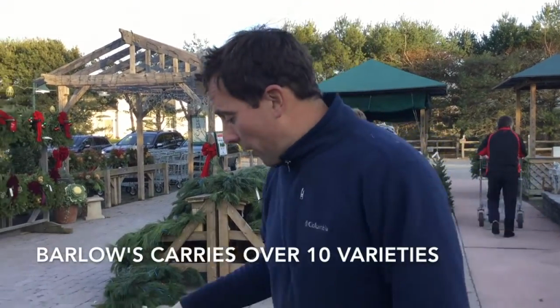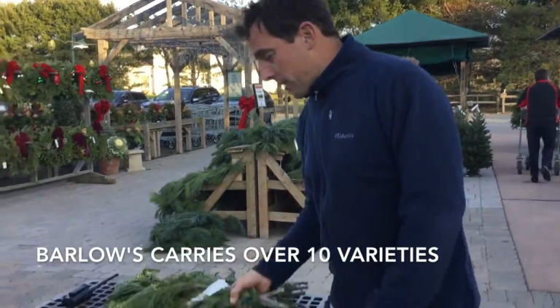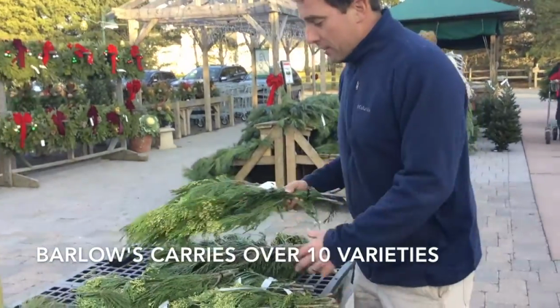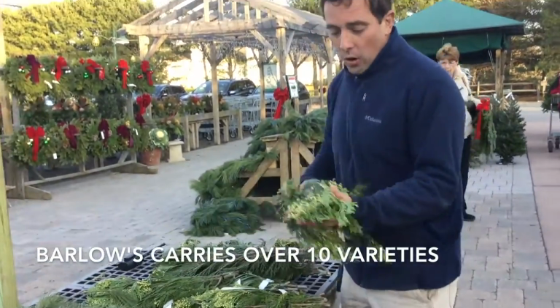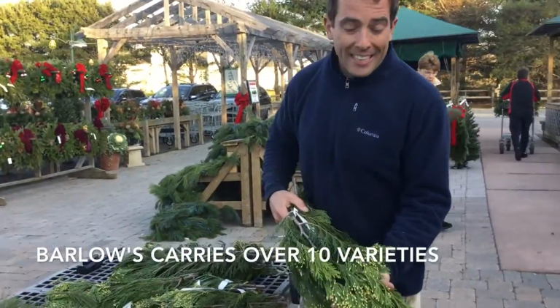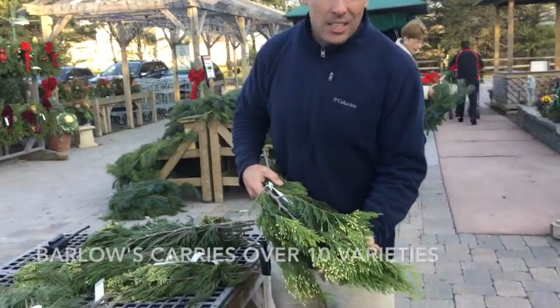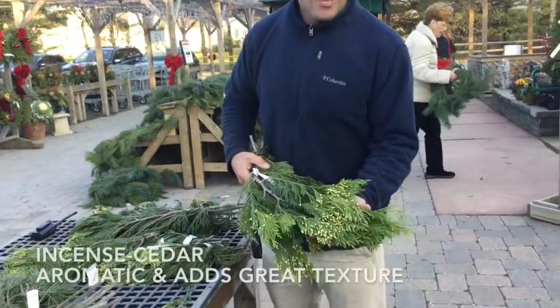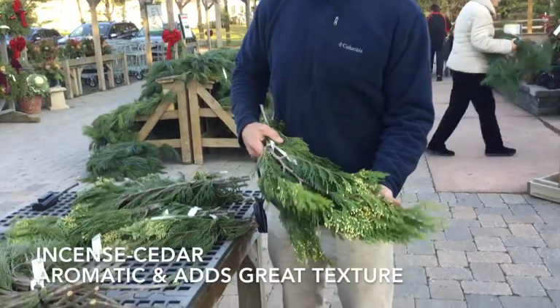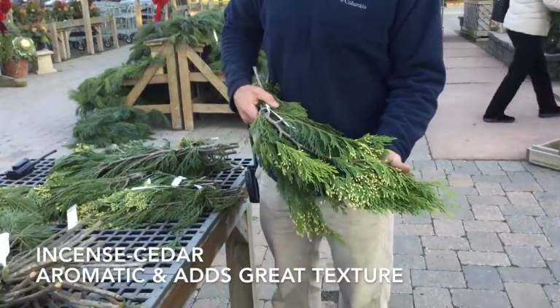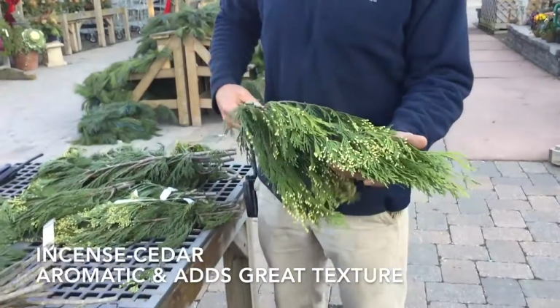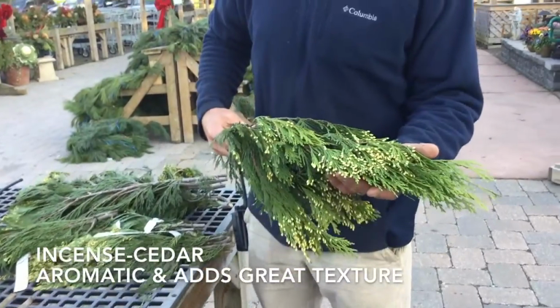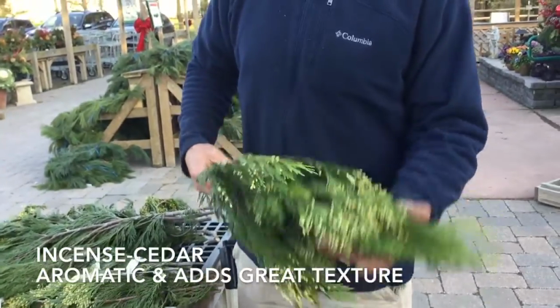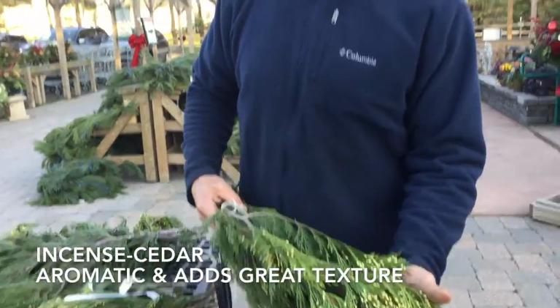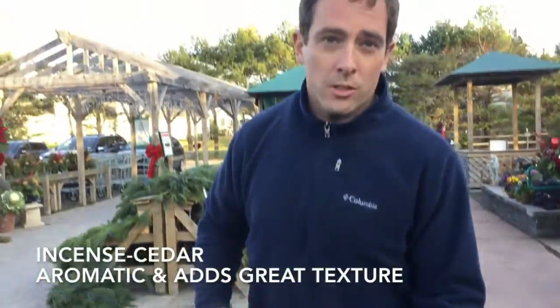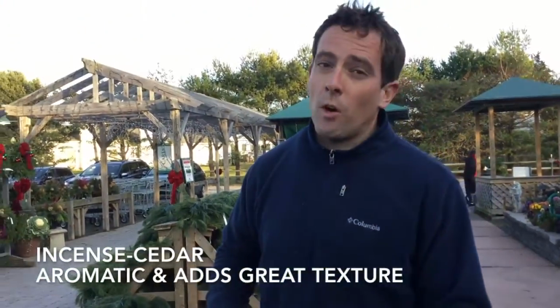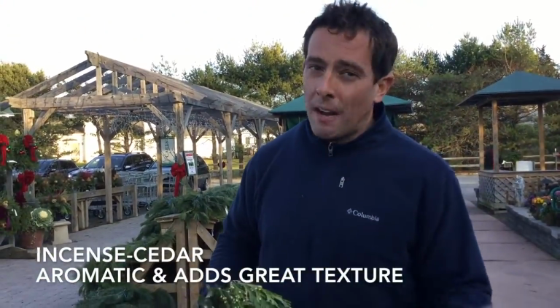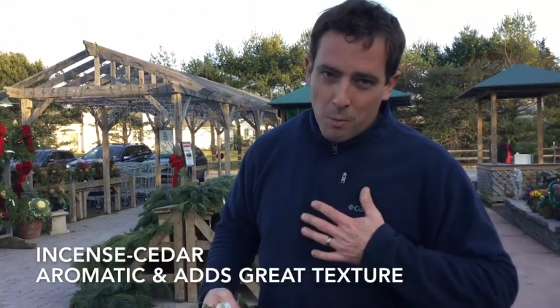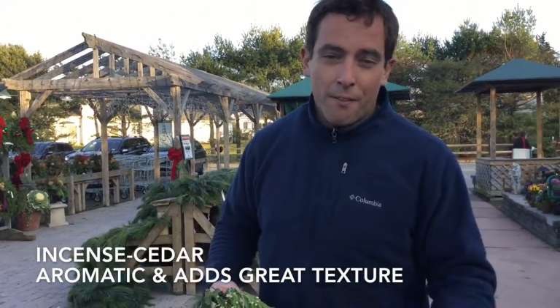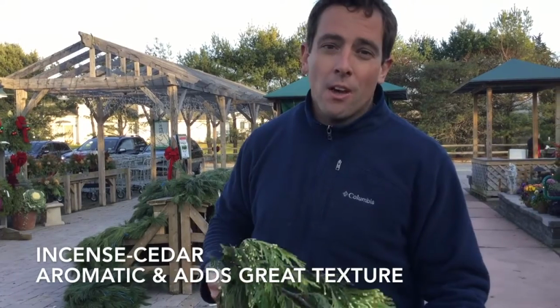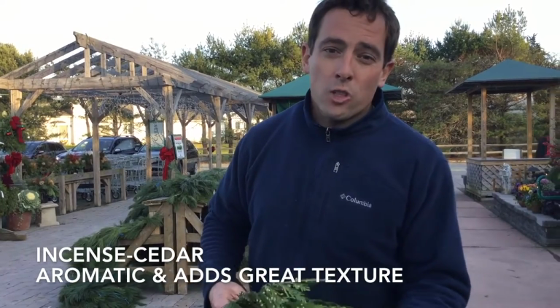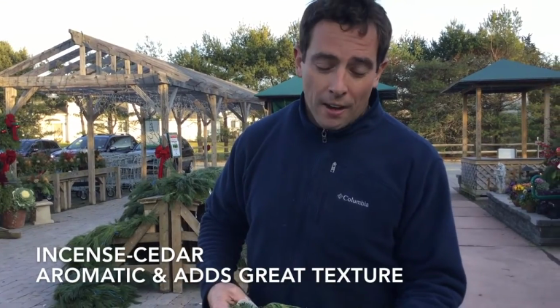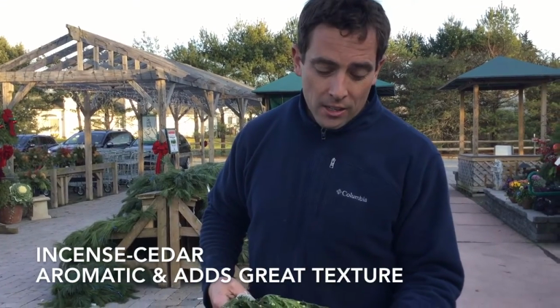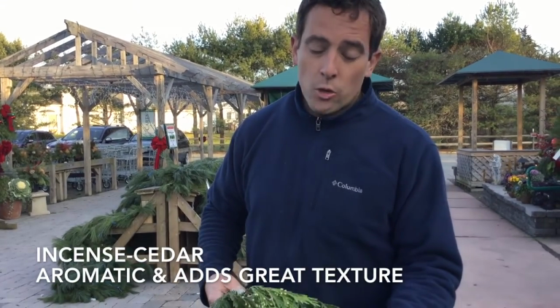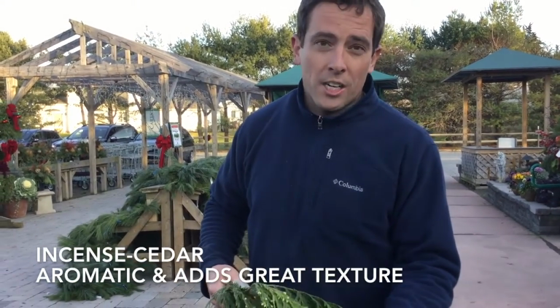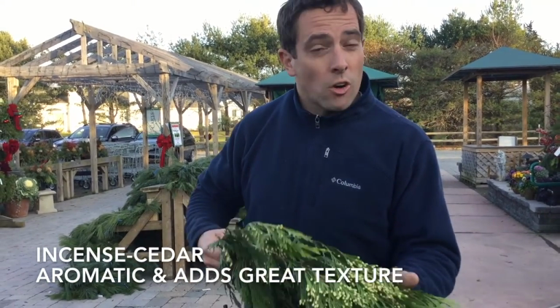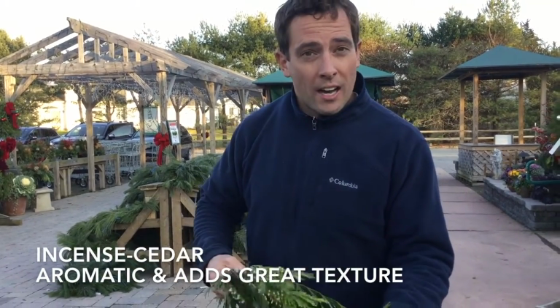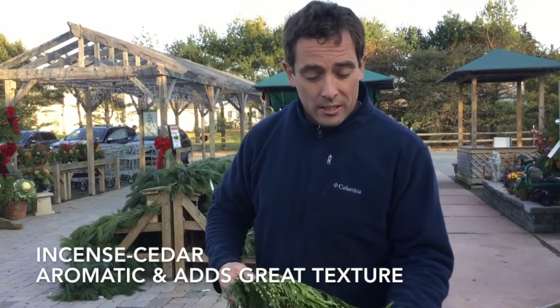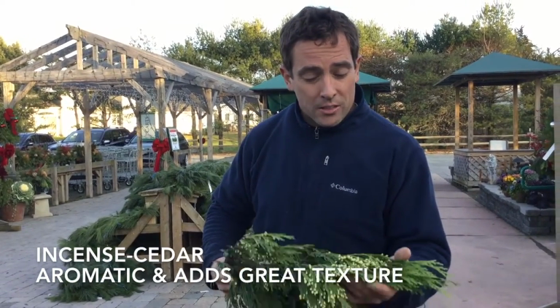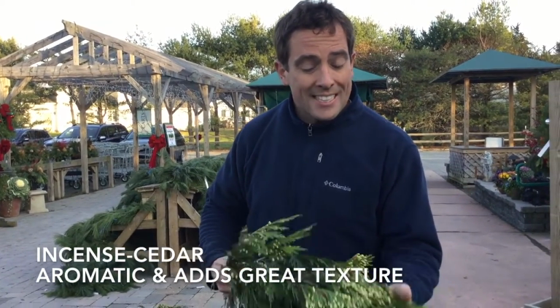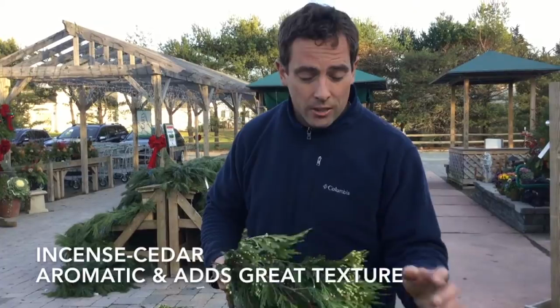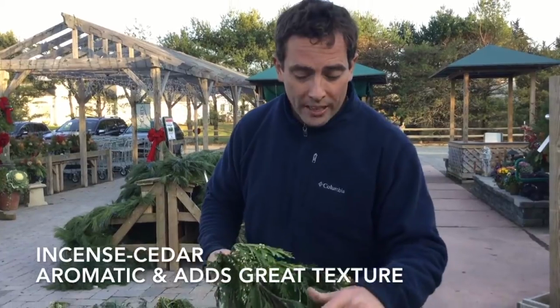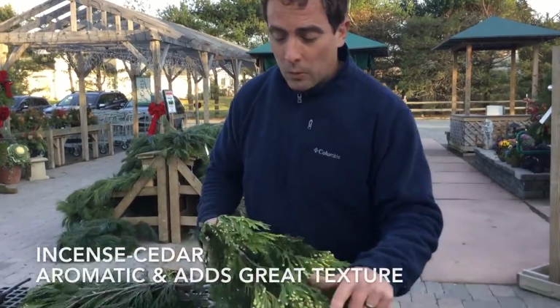Let's start off first. This is called Incense Cedar. It comes from the west coast — from a family farm that we've been working with. My family has been working with their family for over 25 years. They do a great job. These are all cut on the west coast. This is Incense Cedar. It has these great little cones.